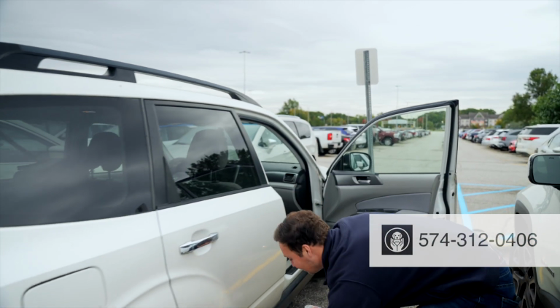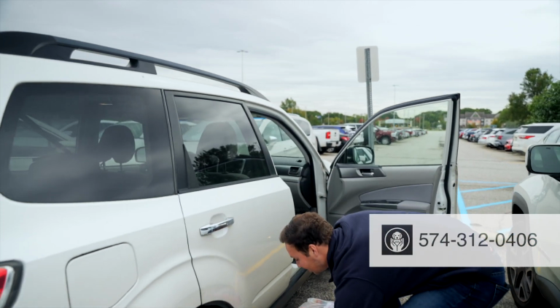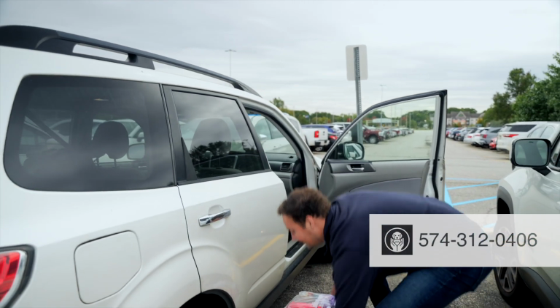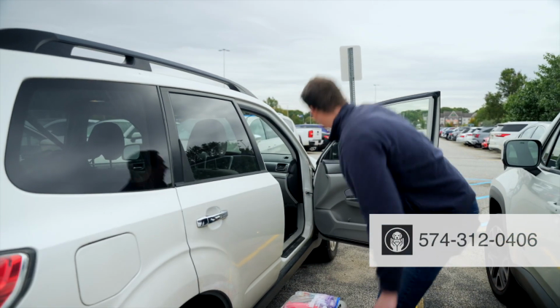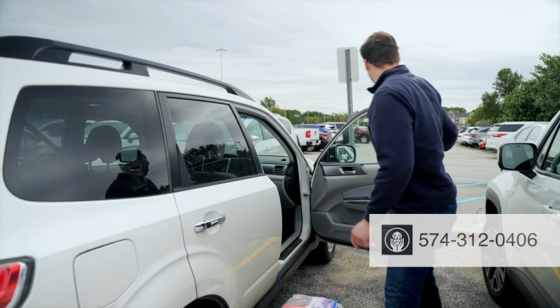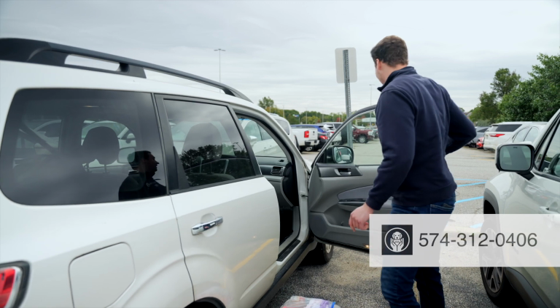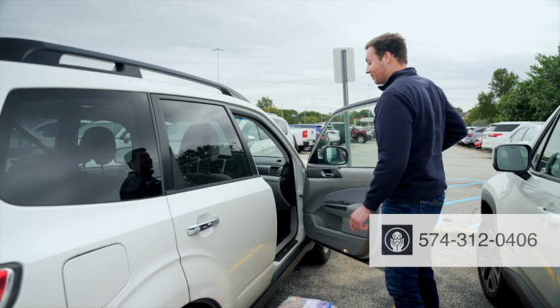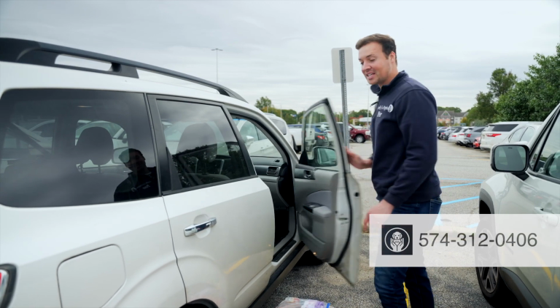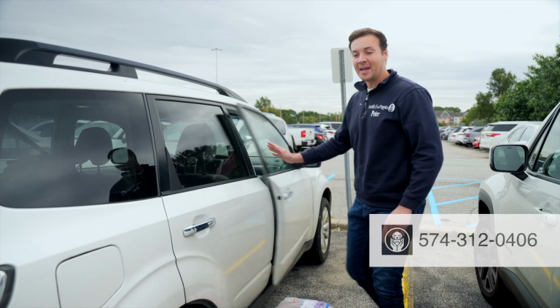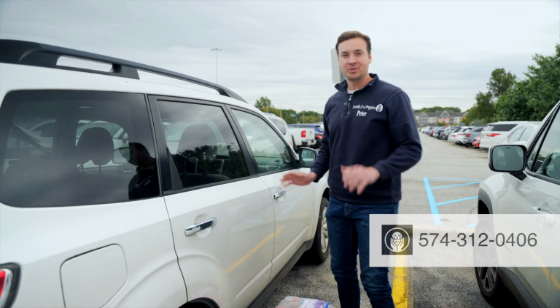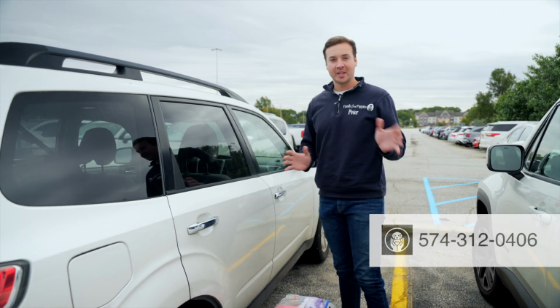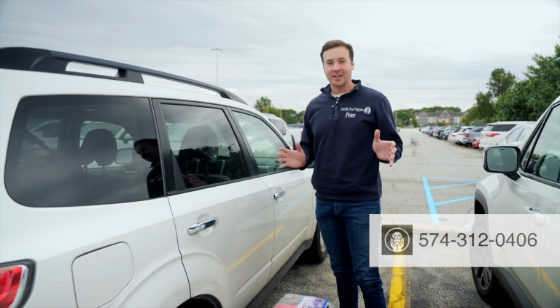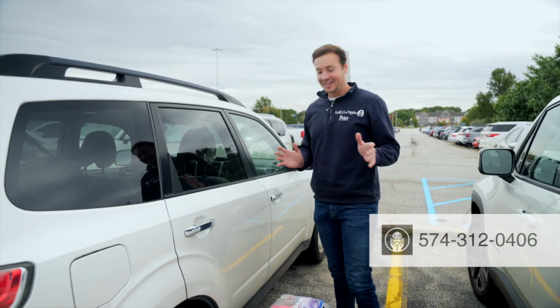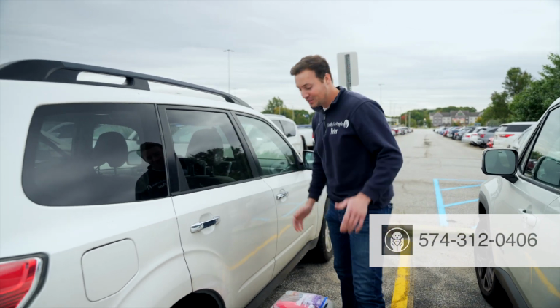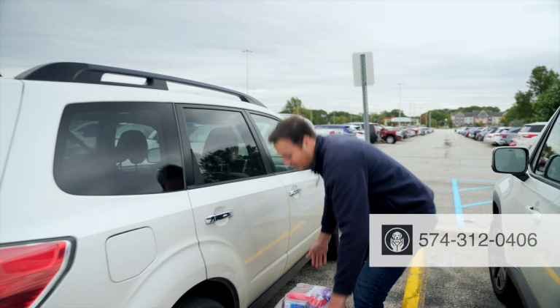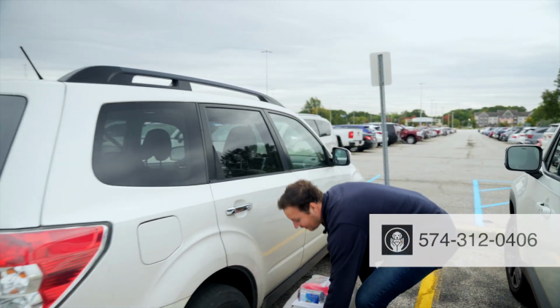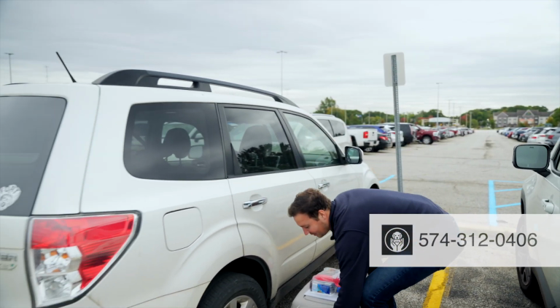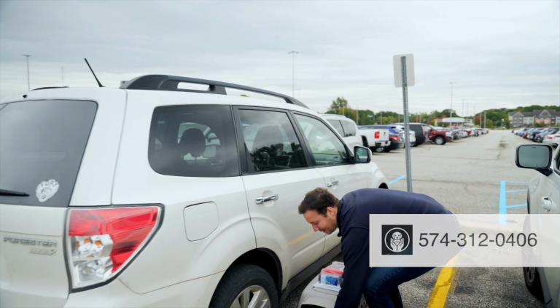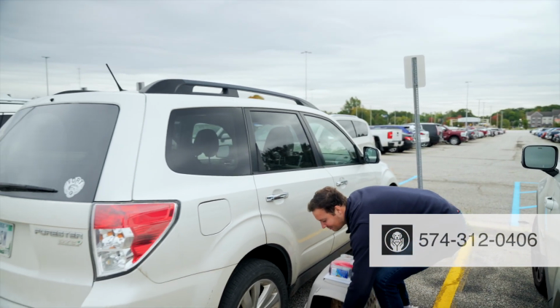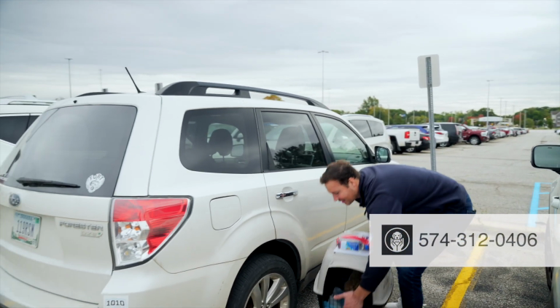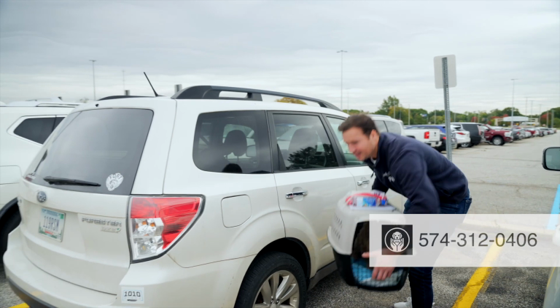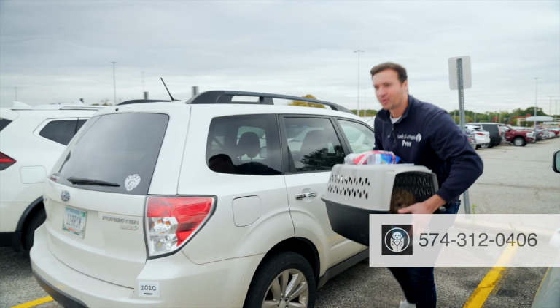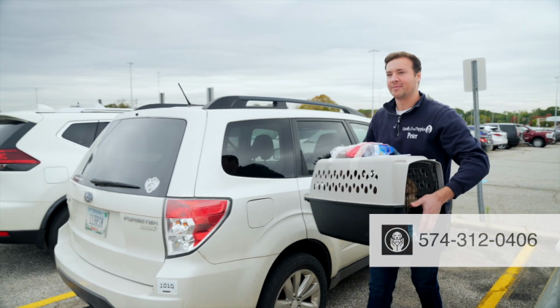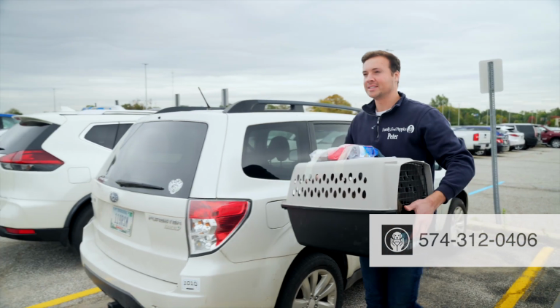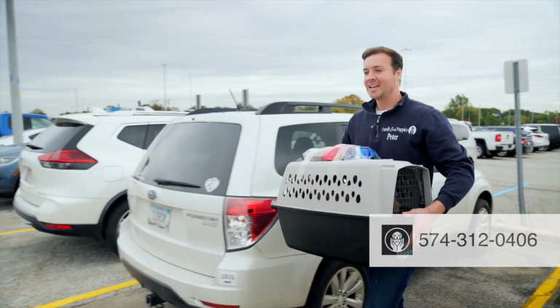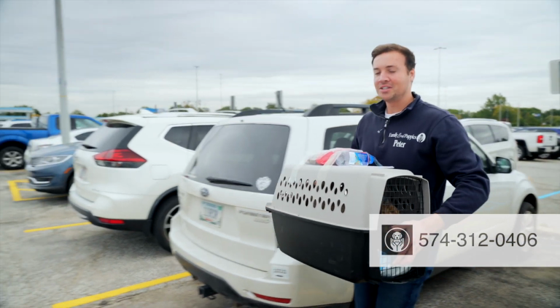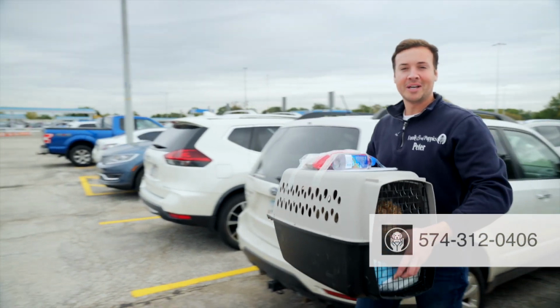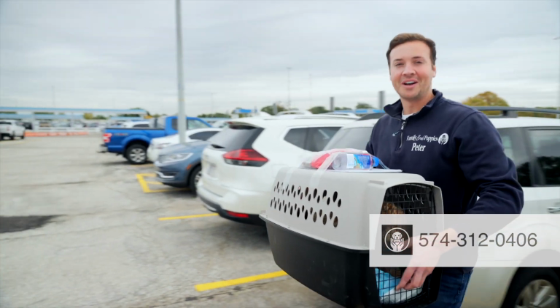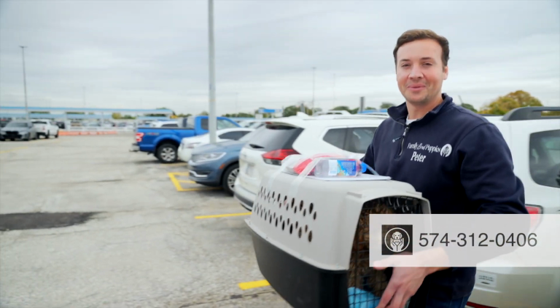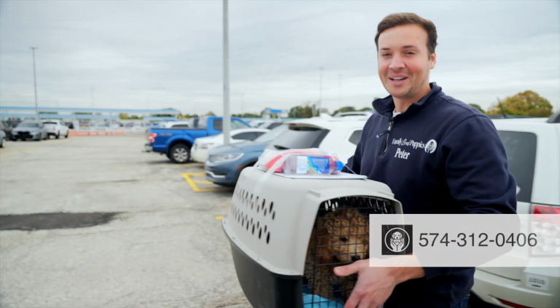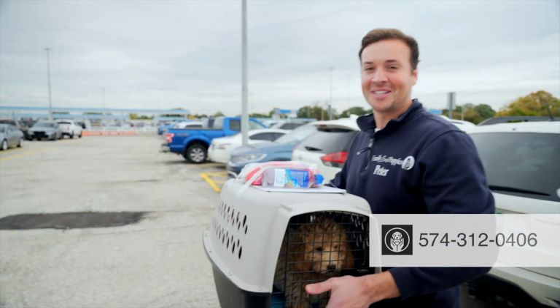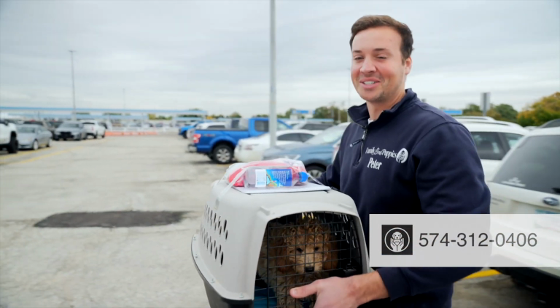She is going to be going from South Bend on a quick flight to Chicago — that's about 45 minutes — and then she's going to be going all the way to Los Angeles.